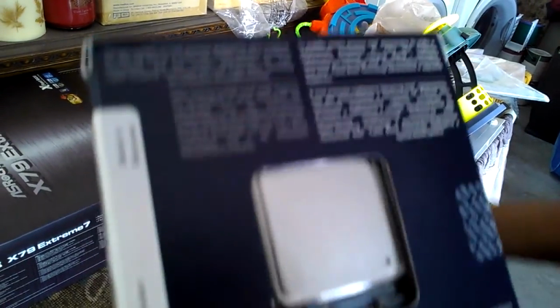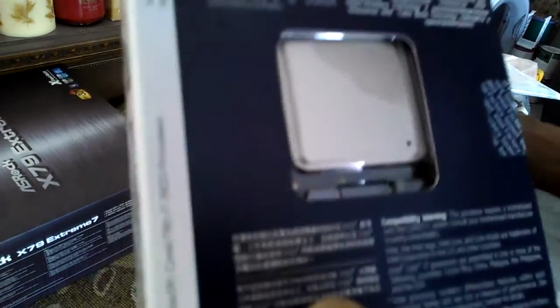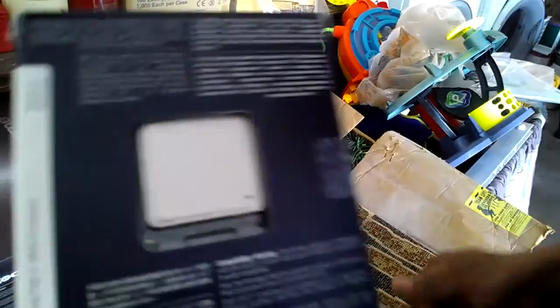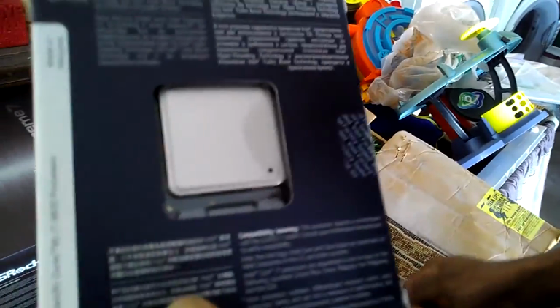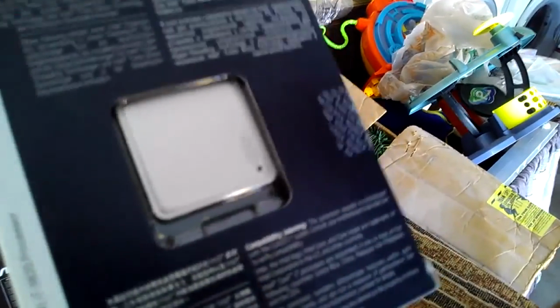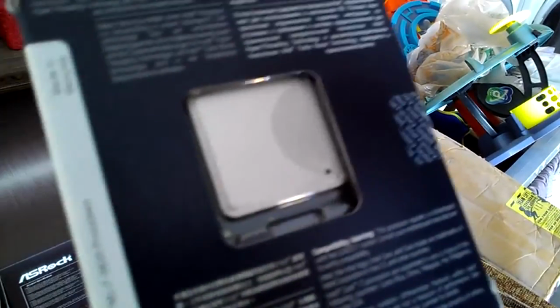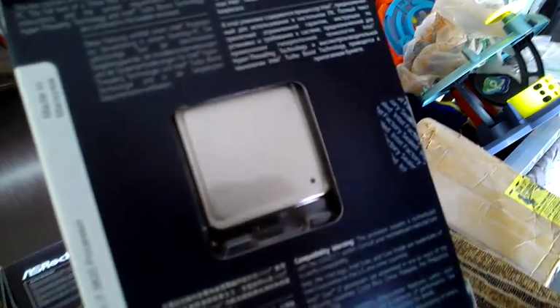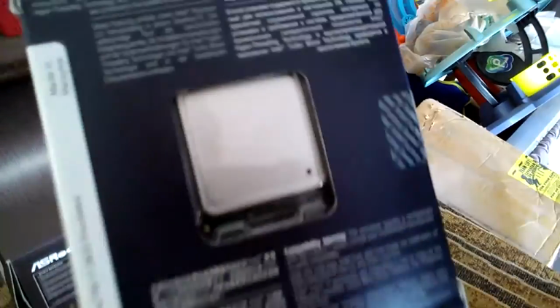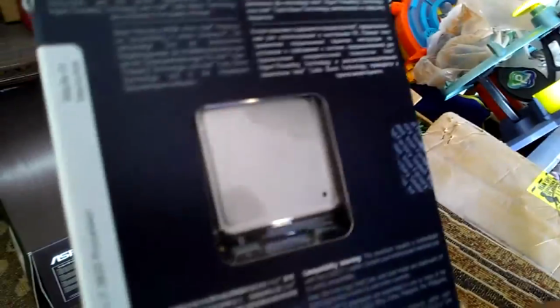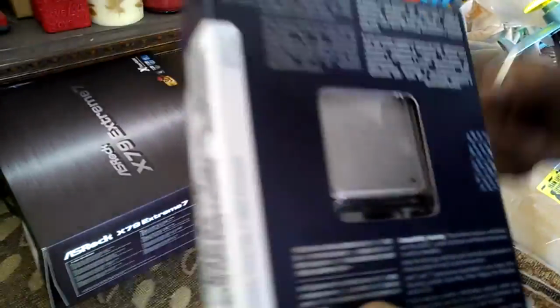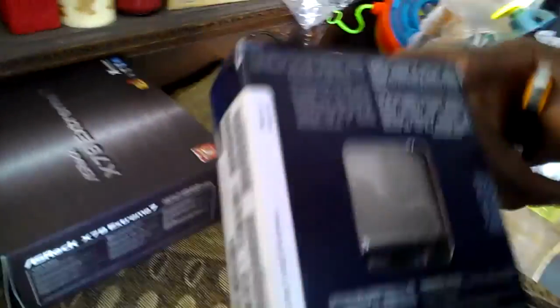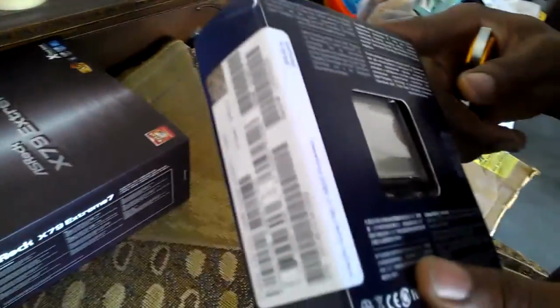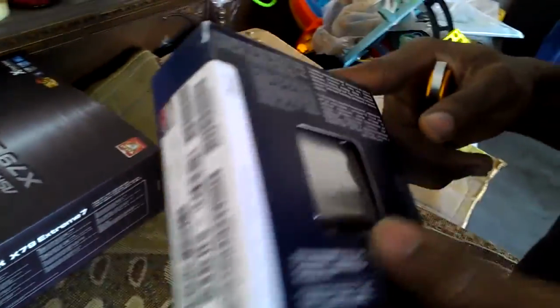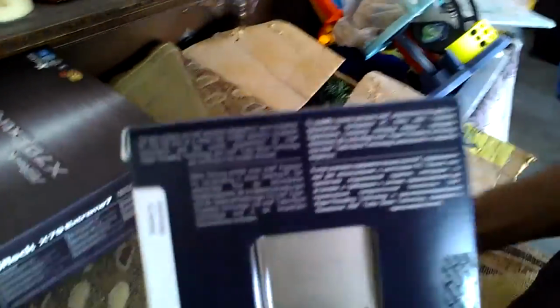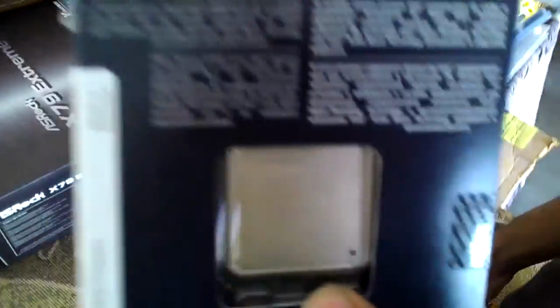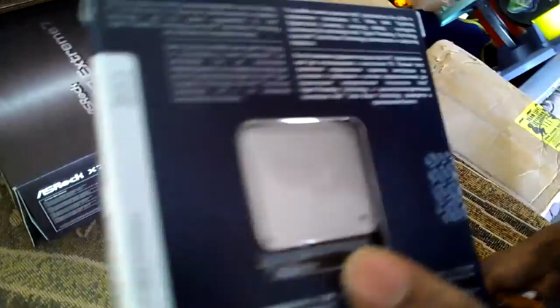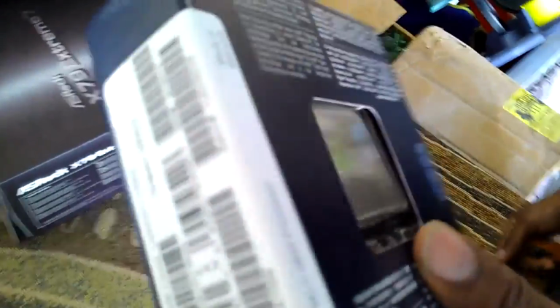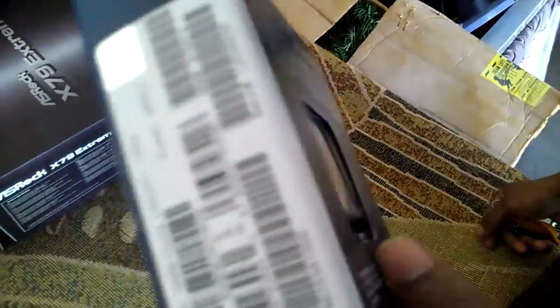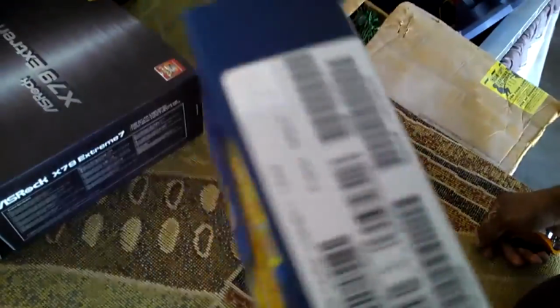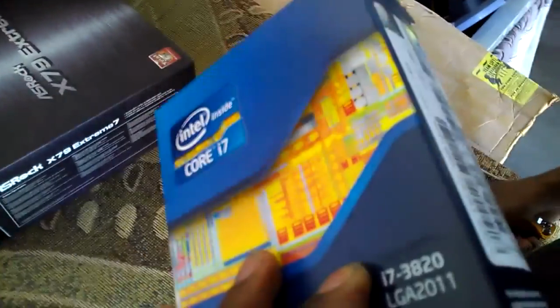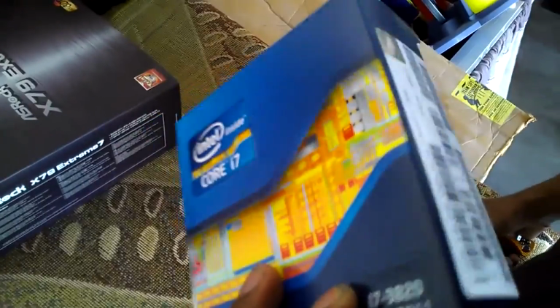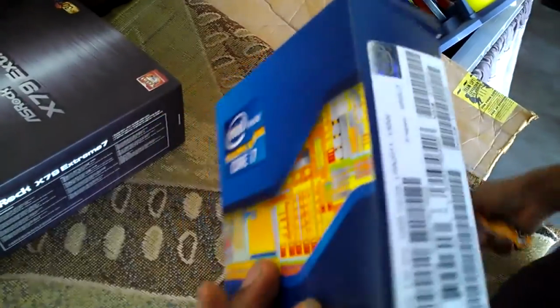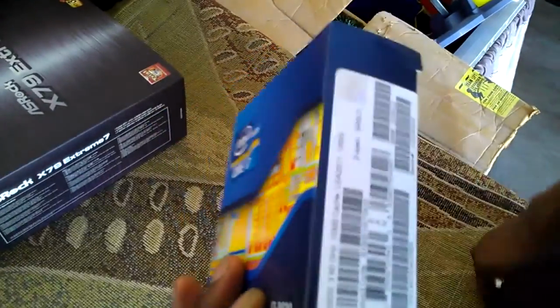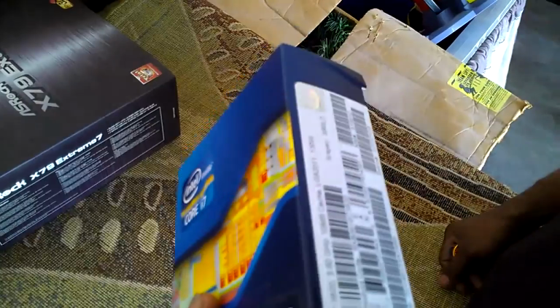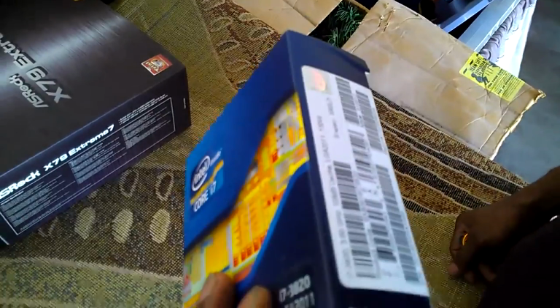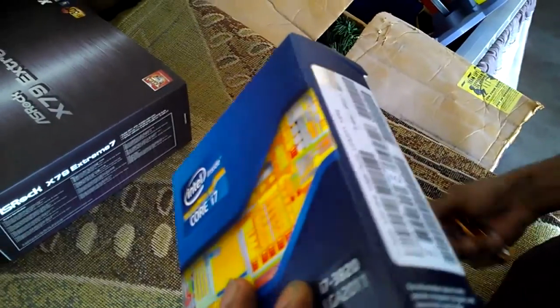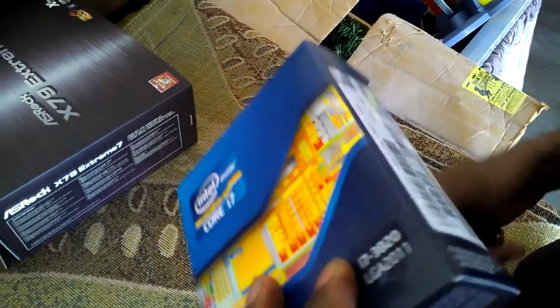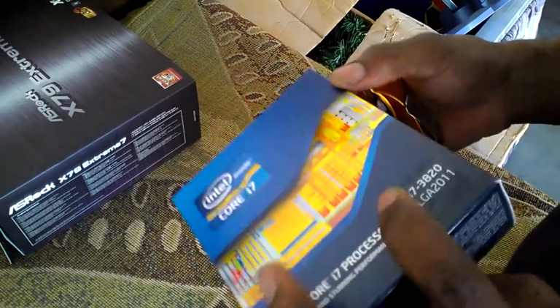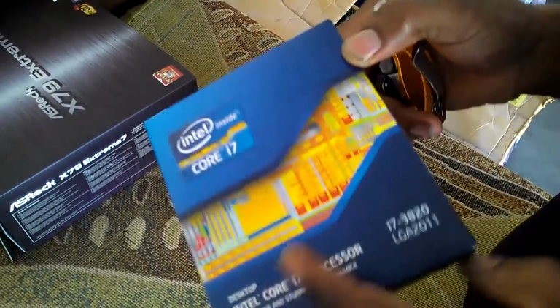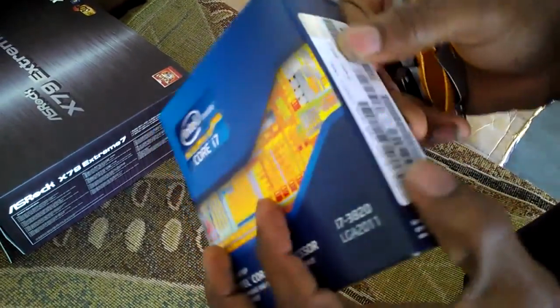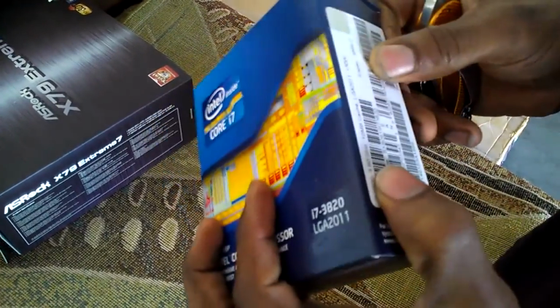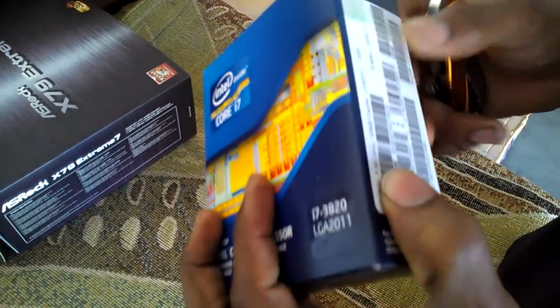For $319 - or actually, for $119 - you can't beat it. As I said, it's an i7 with hyper-threading and 10 megabytes of cache.